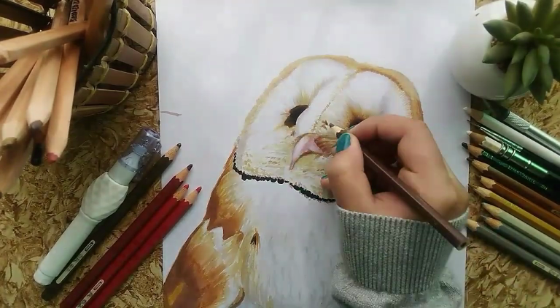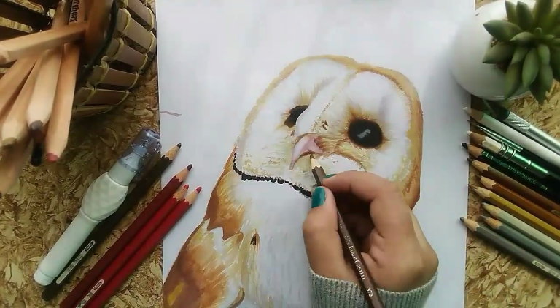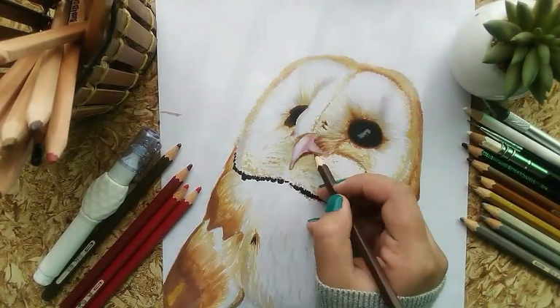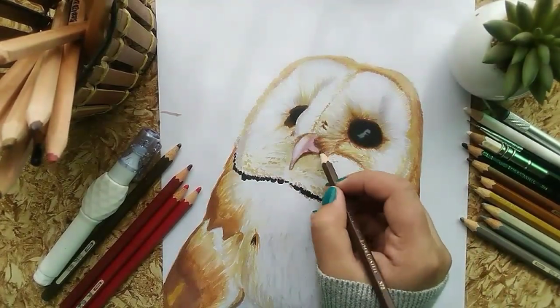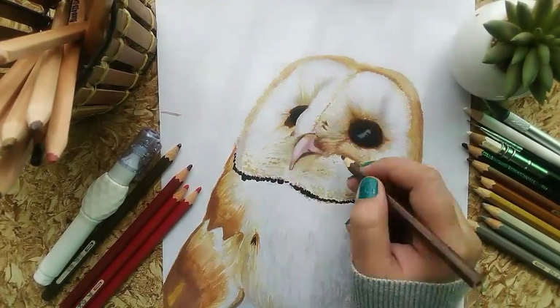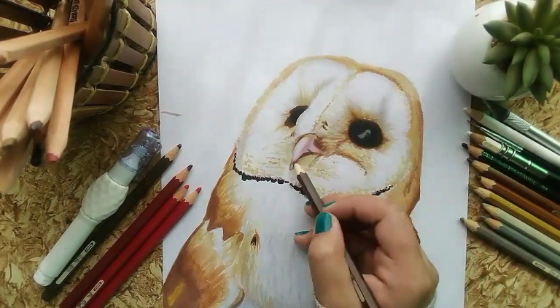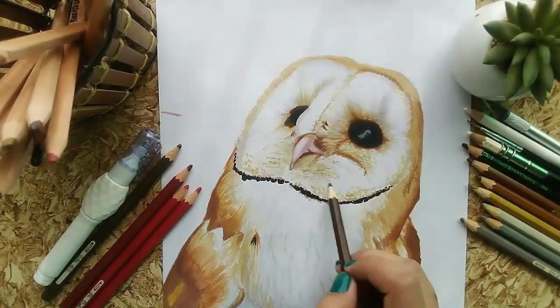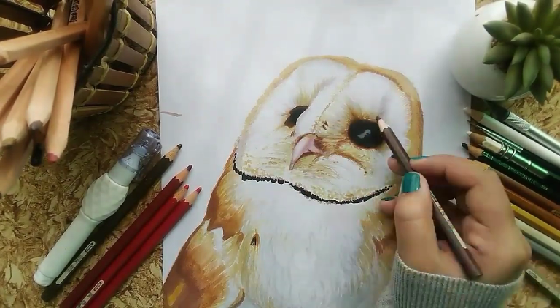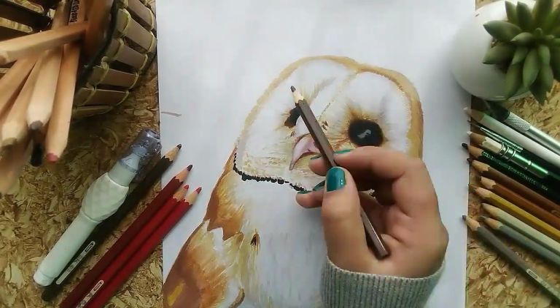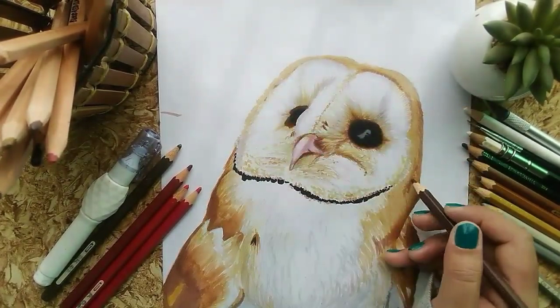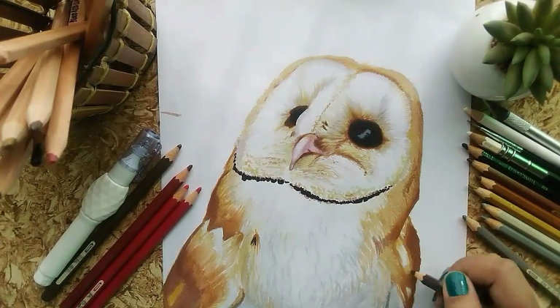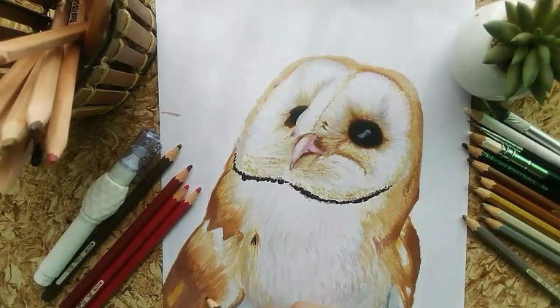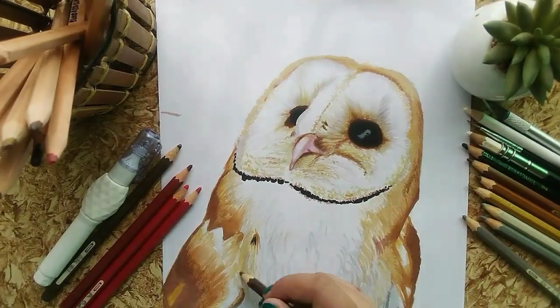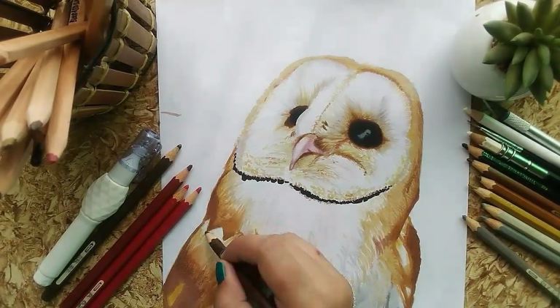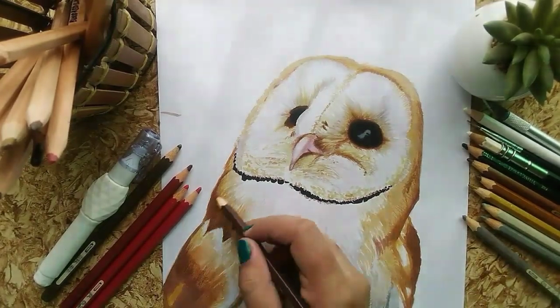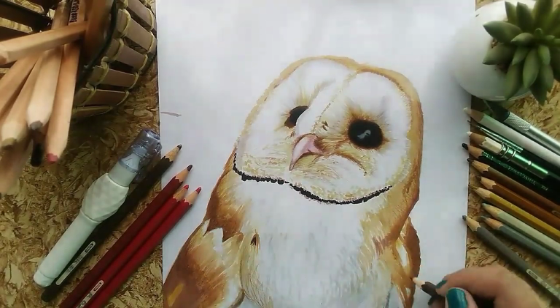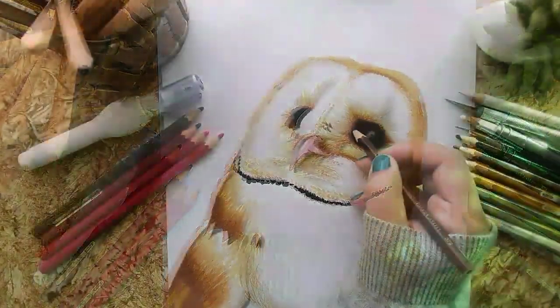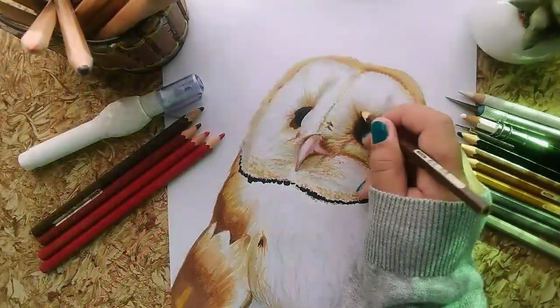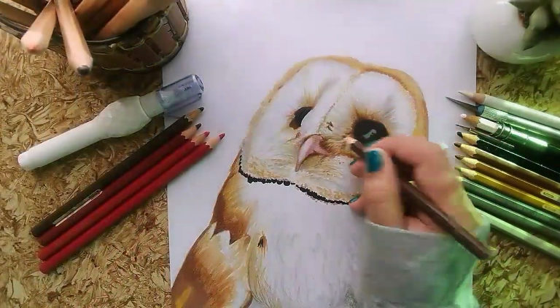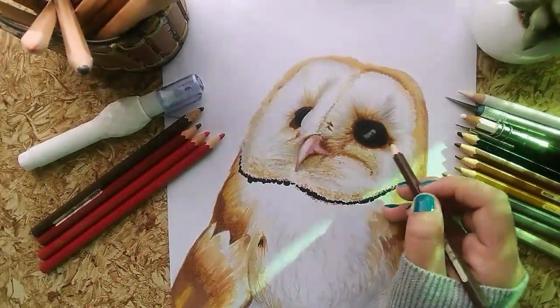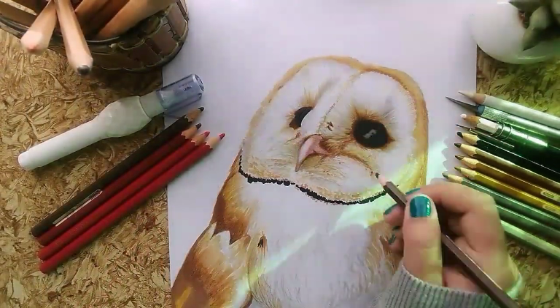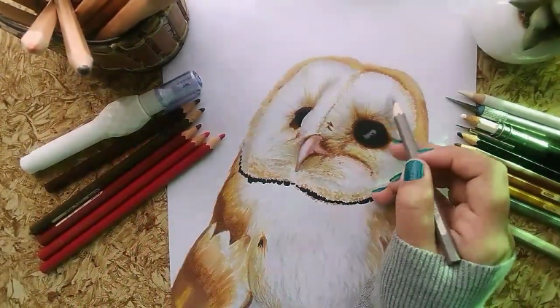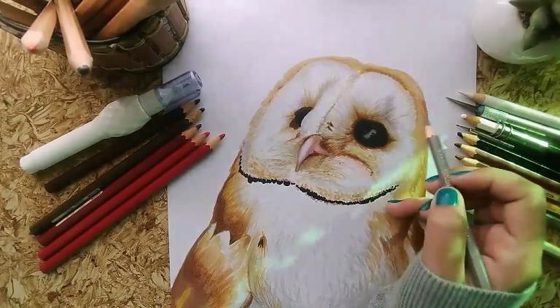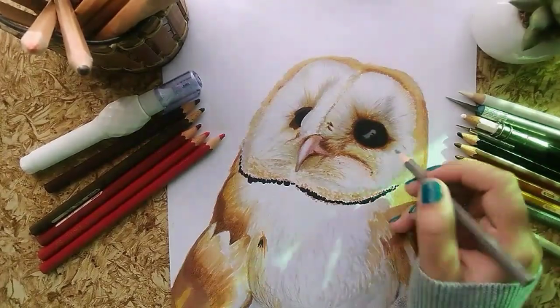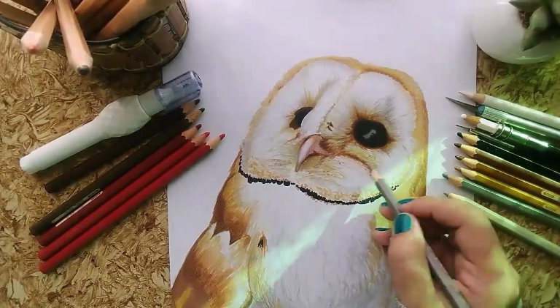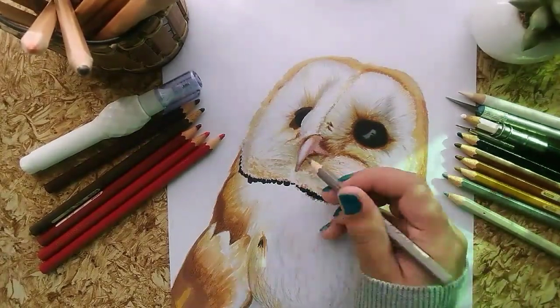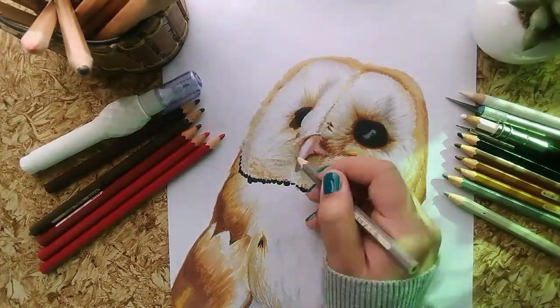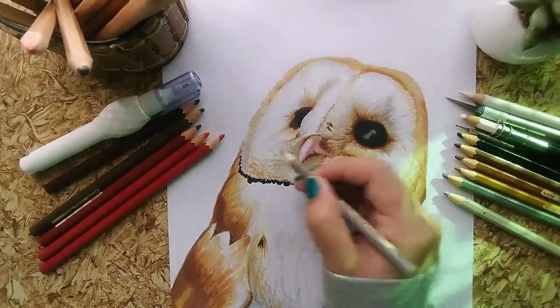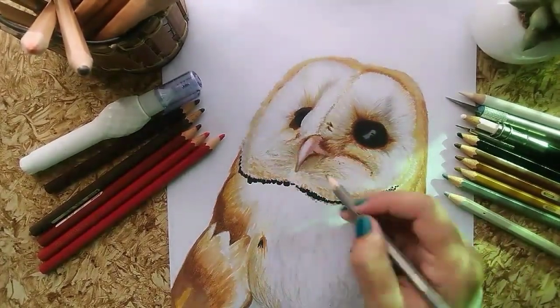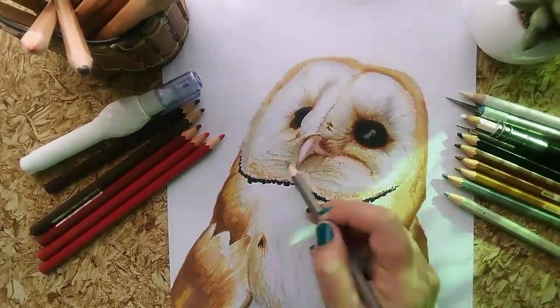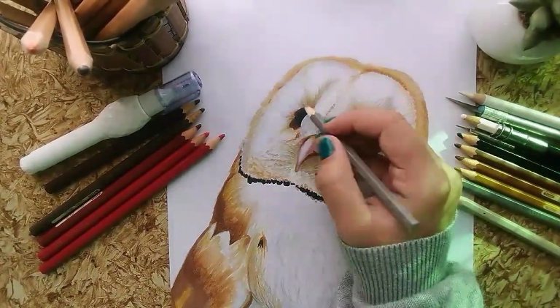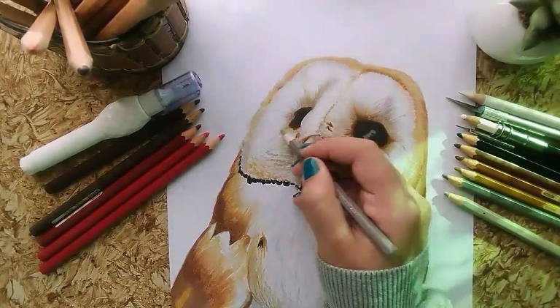I'm using a little bit of black and white color pencils as well for additional detail.